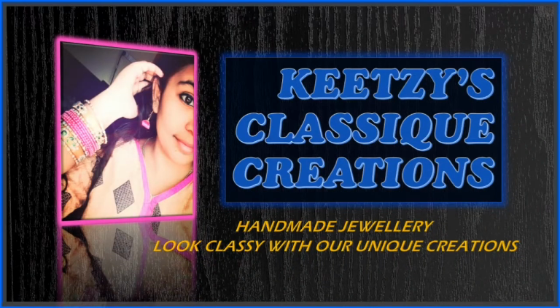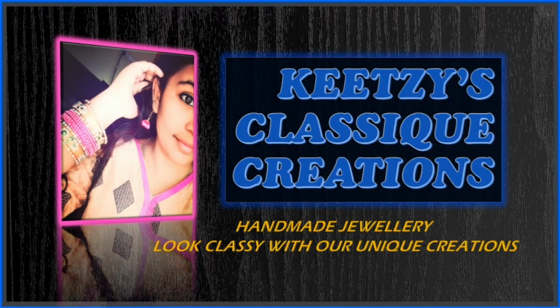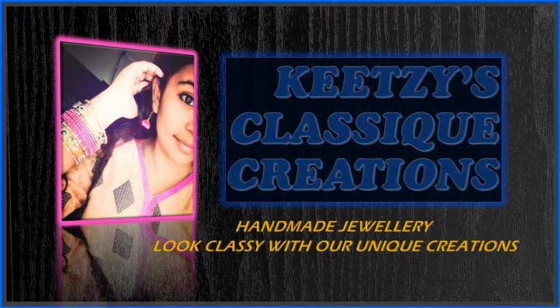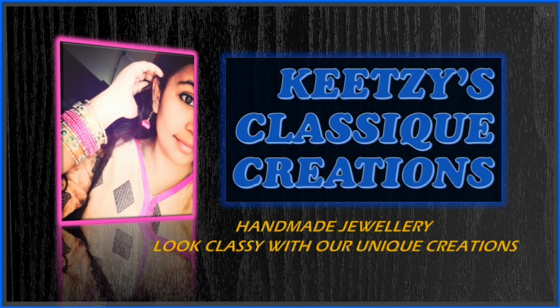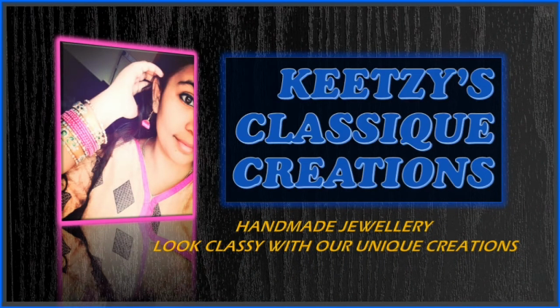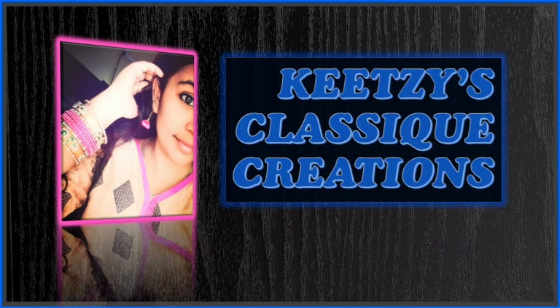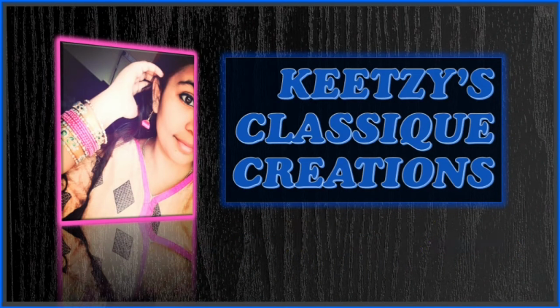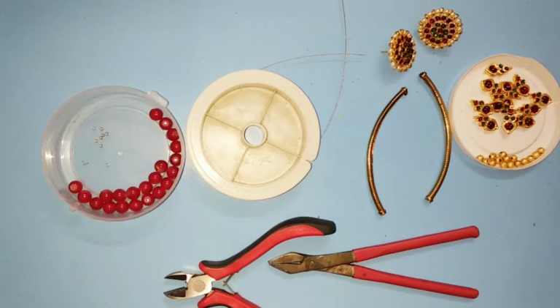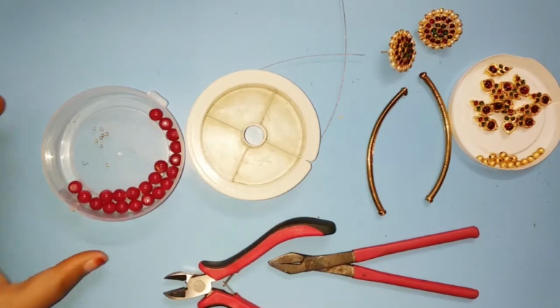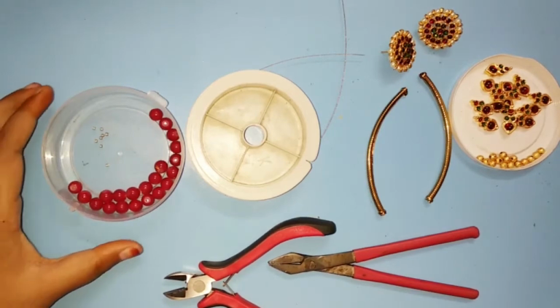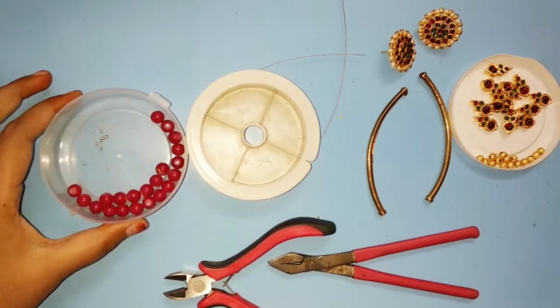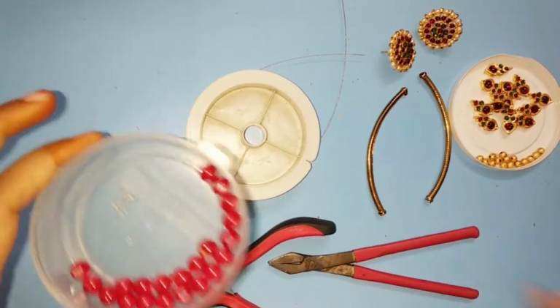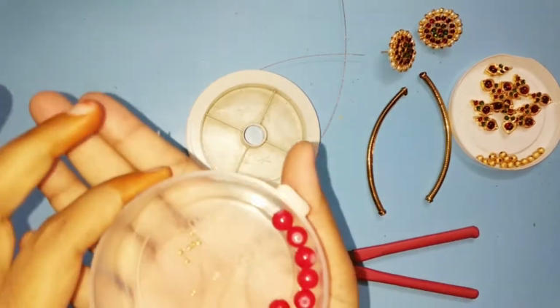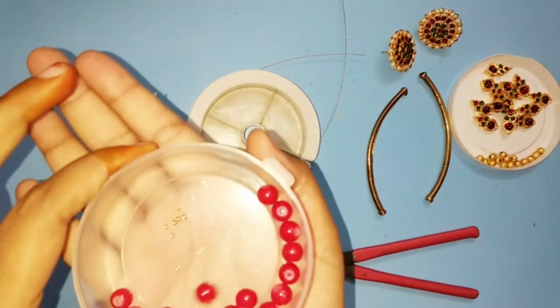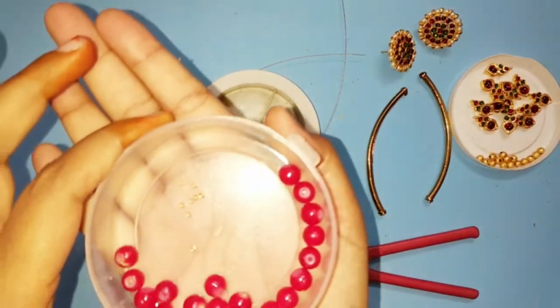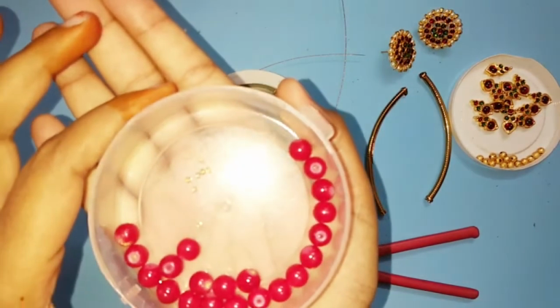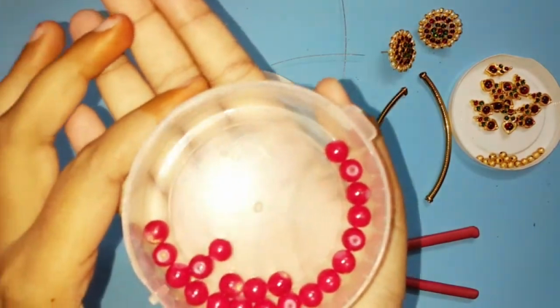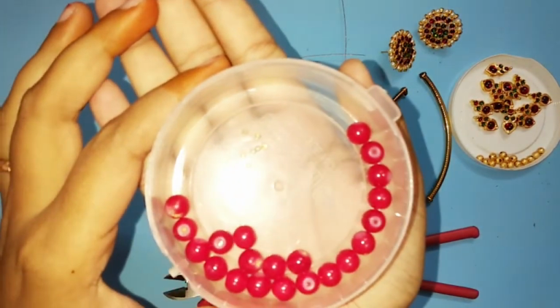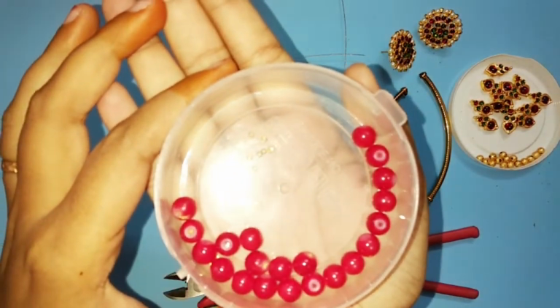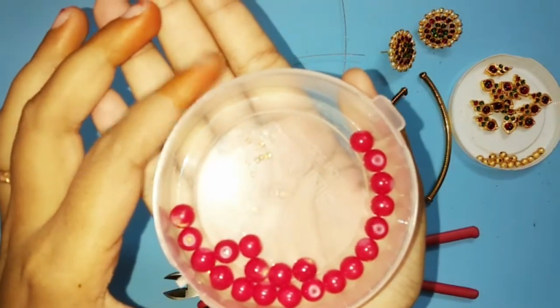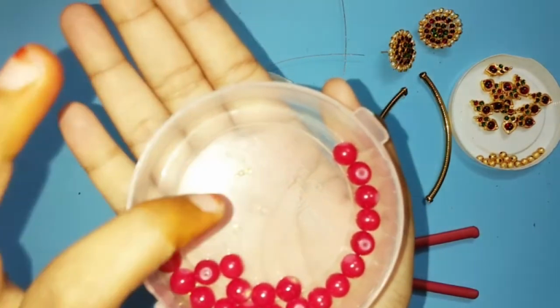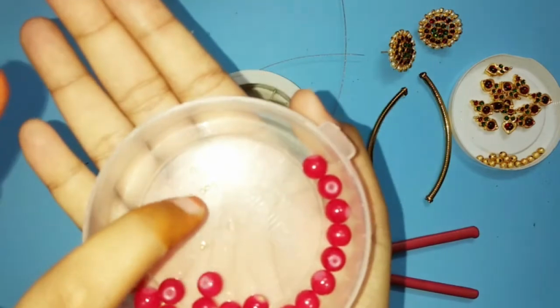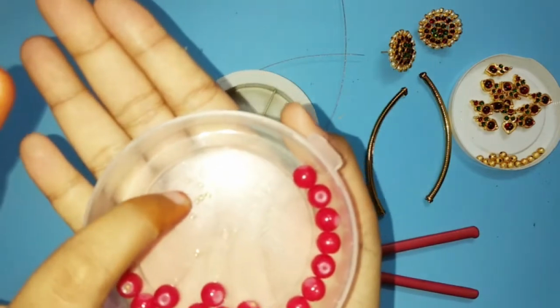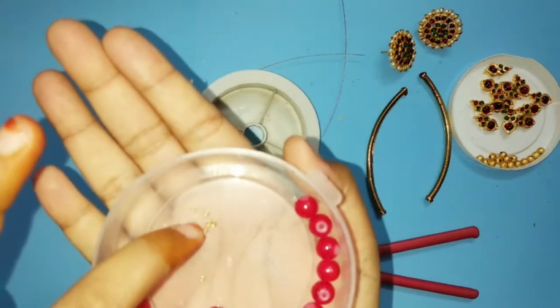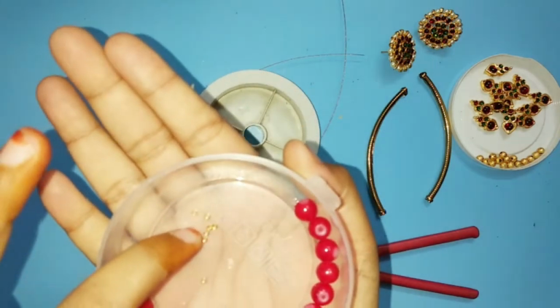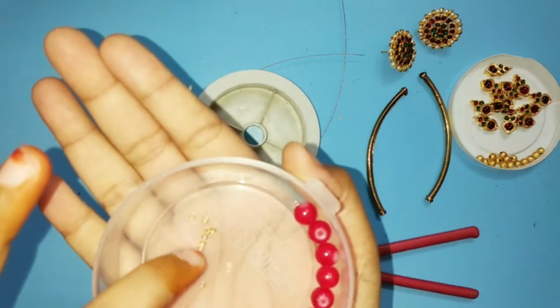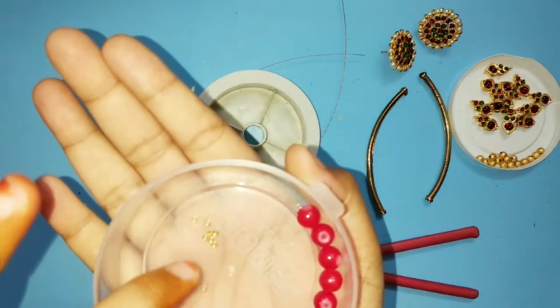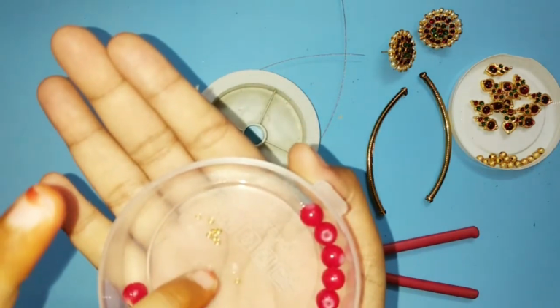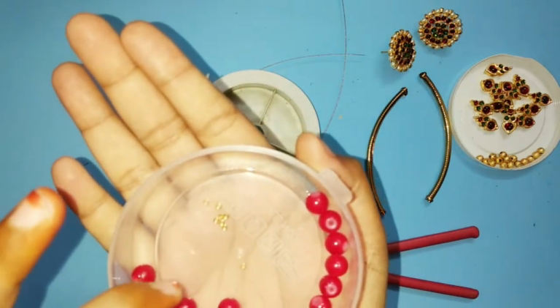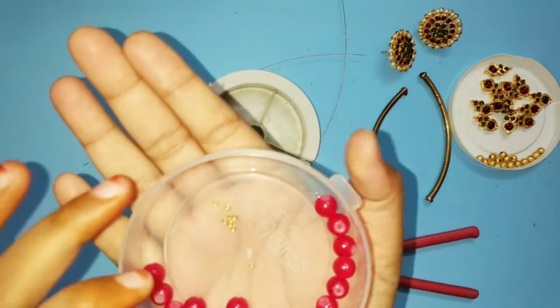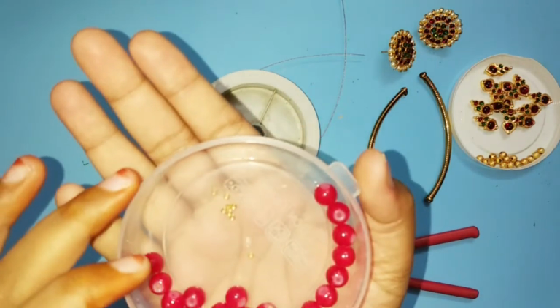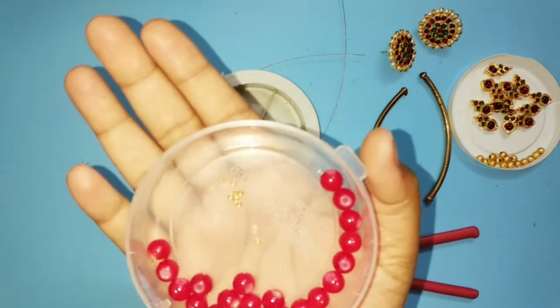Hello everyone! Welcome back to Kitsi's Classic Creations. Let's talk about Kitsi's Classic Creations. I'm going to use glass beads. I'm going to use crimp jewelry in Kitsi's Classic Creations.